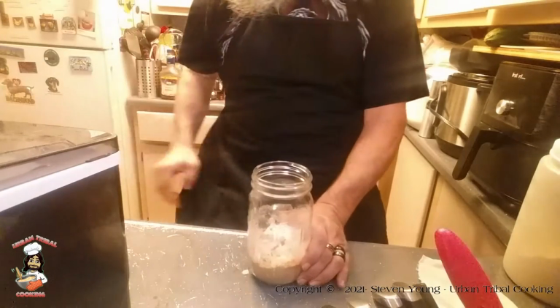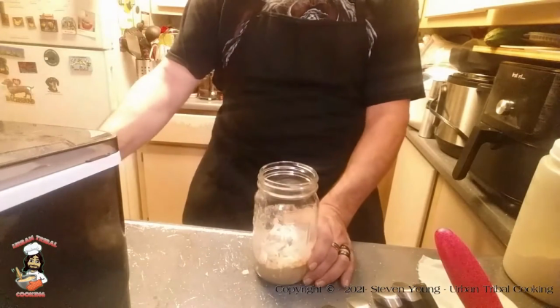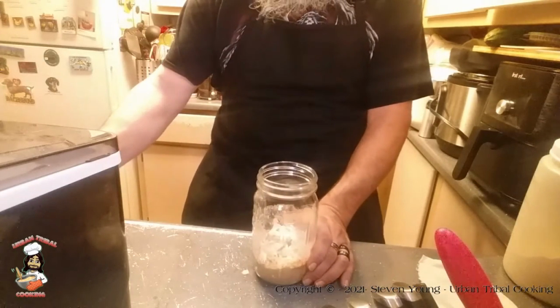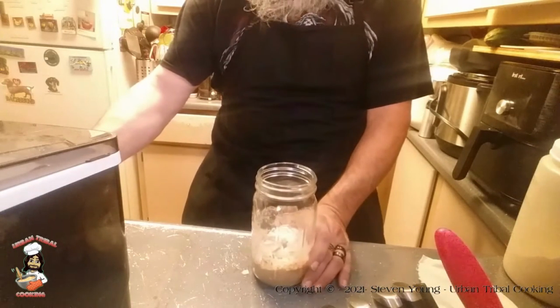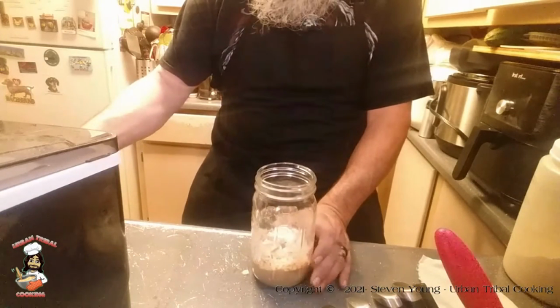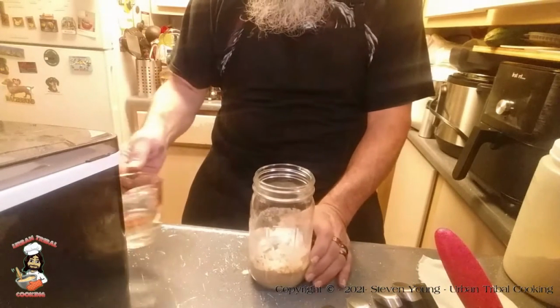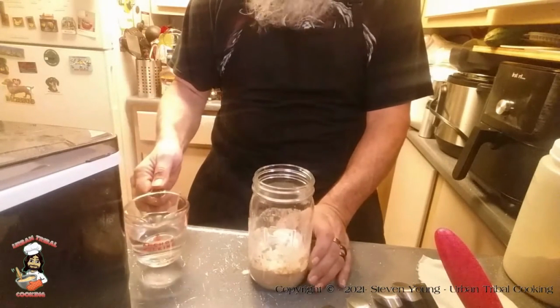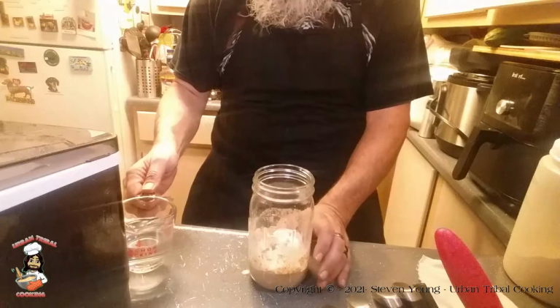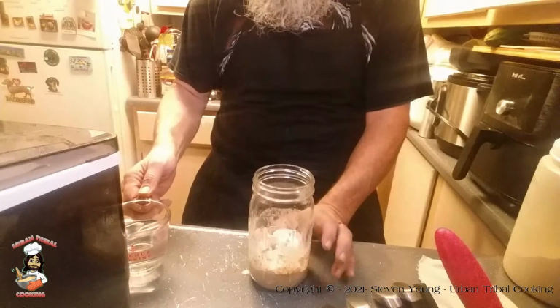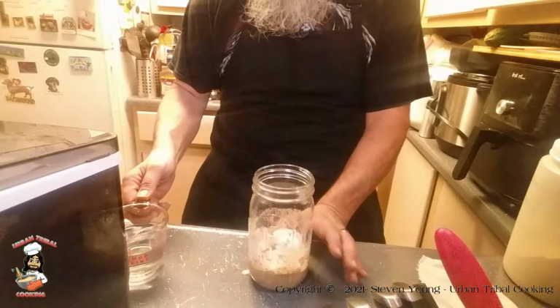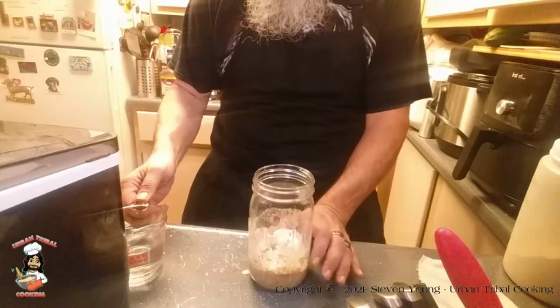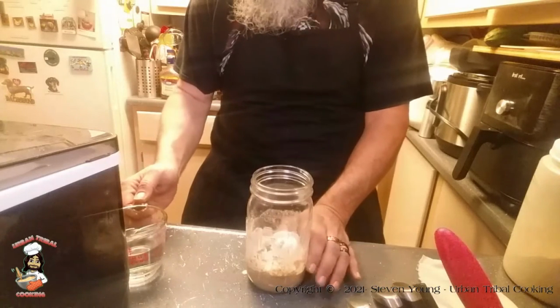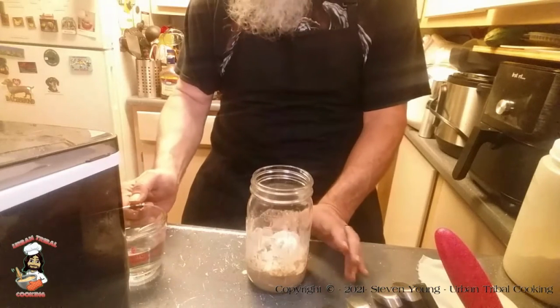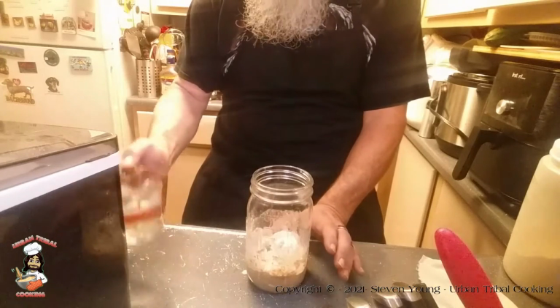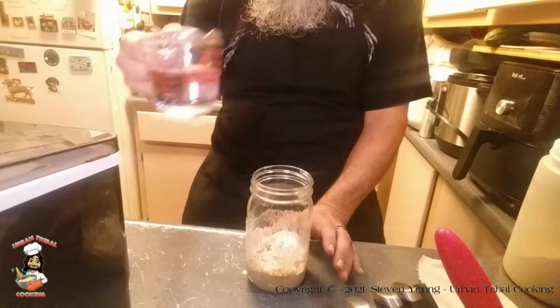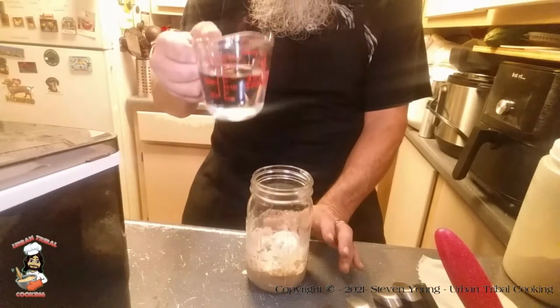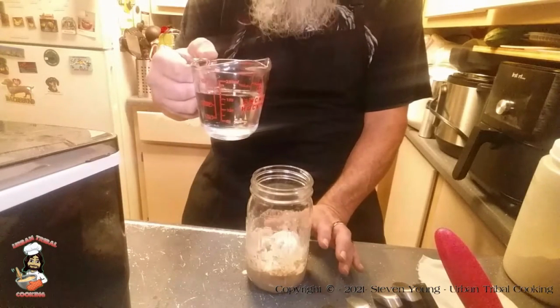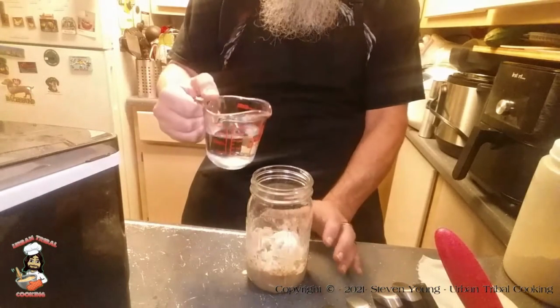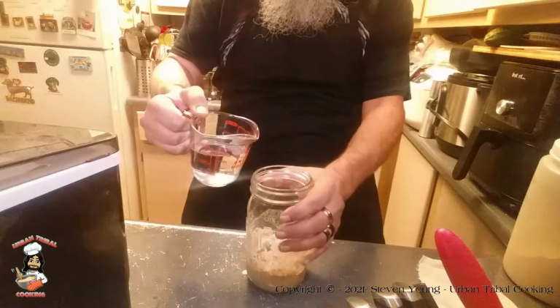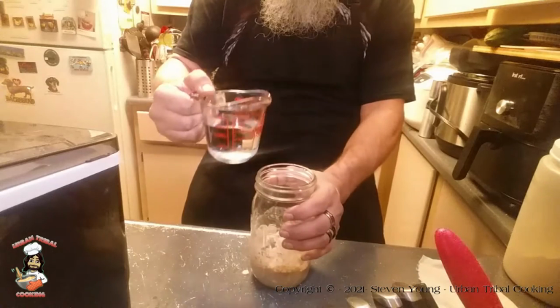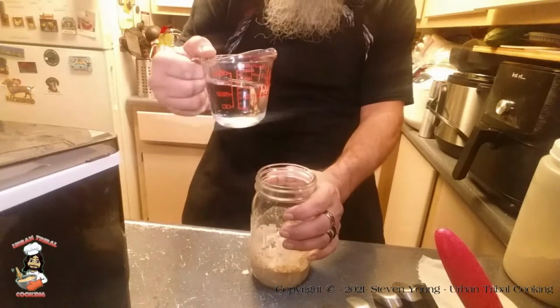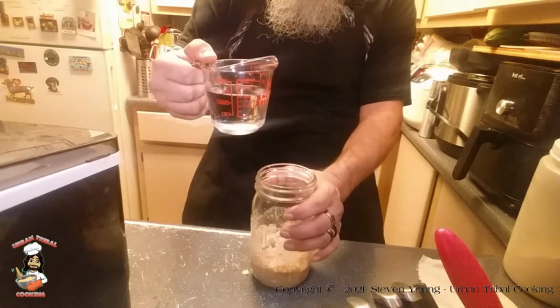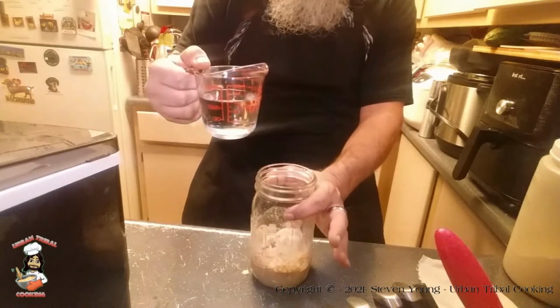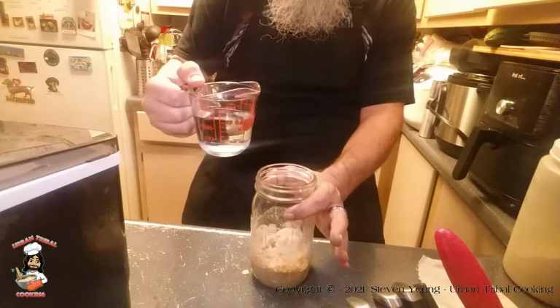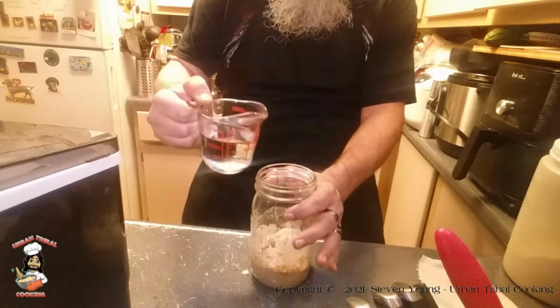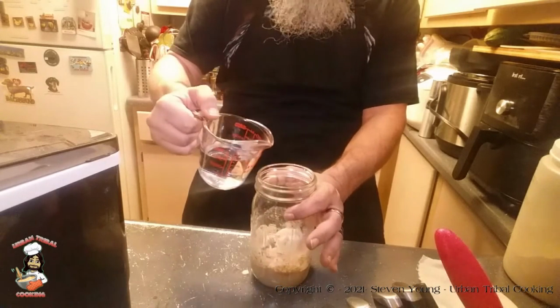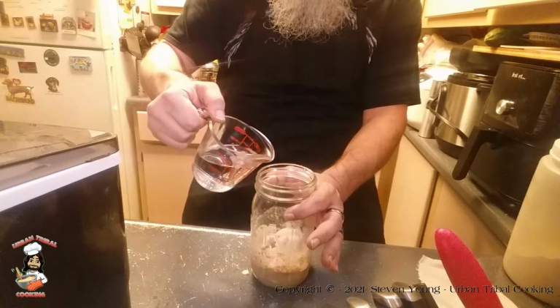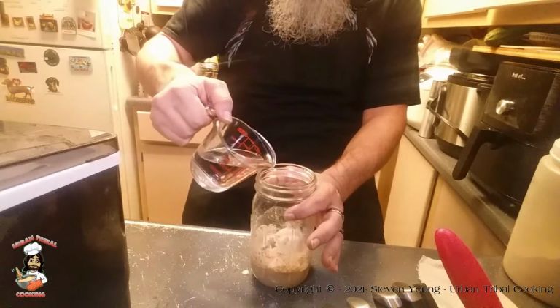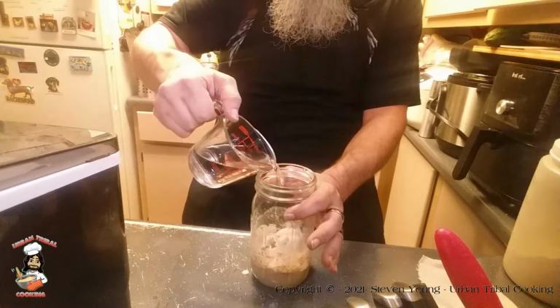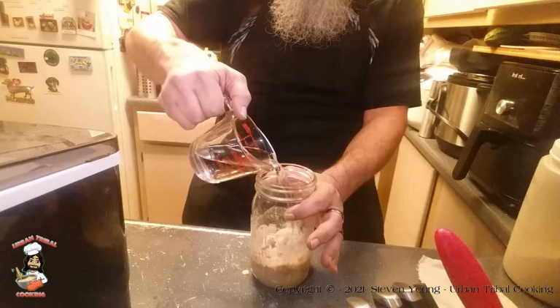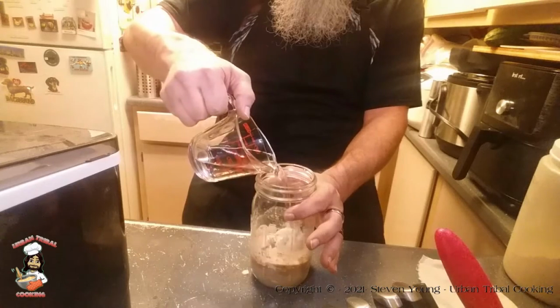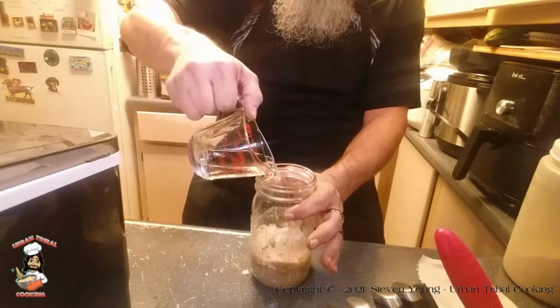When I consulted the recipe after I started it yesterday, I realized I did not add enough water, but that's fine. You need a whole half cup of water, which I've got a little bit more of to make up for what little bit I didn't put in yesterday. Should still be fine.